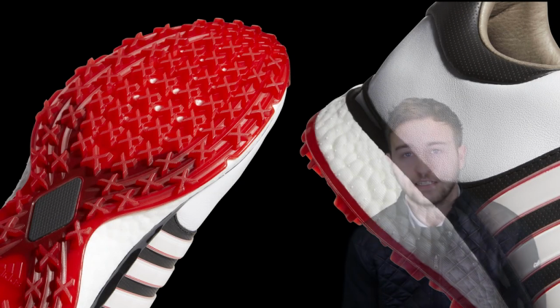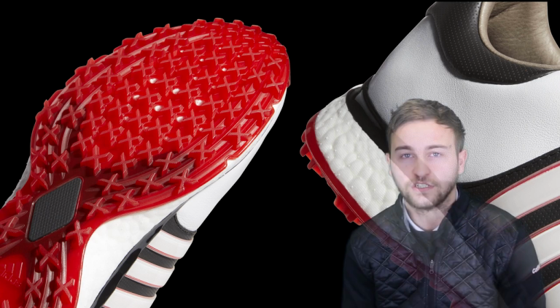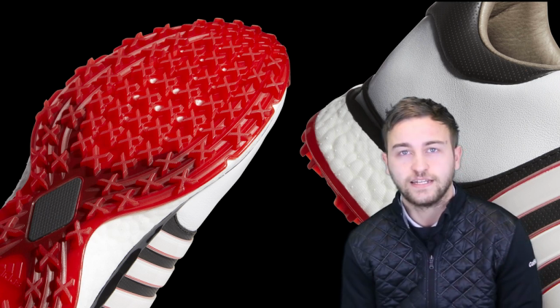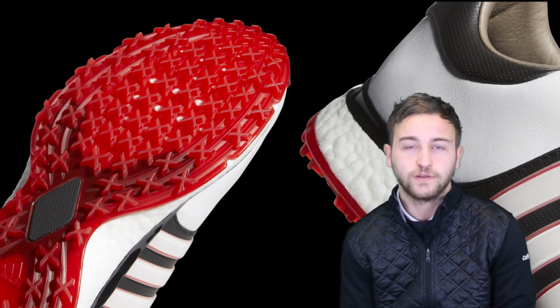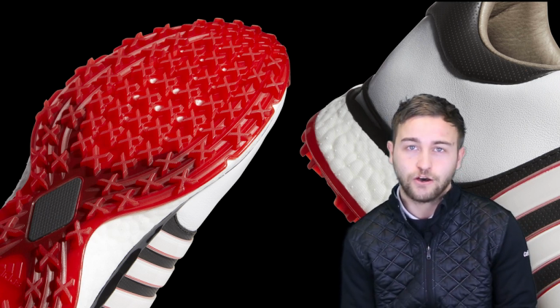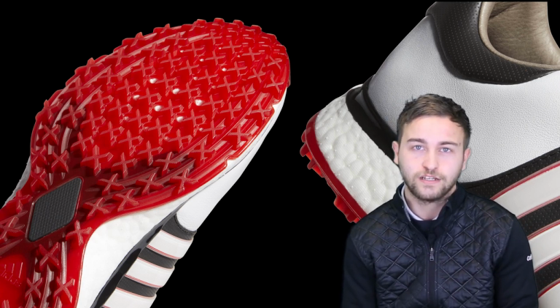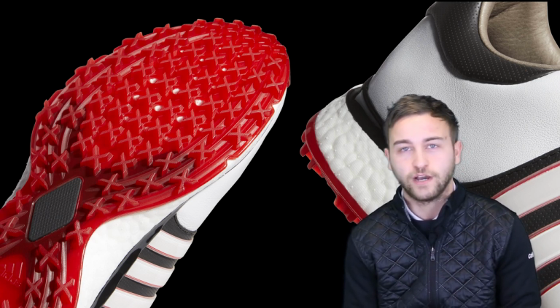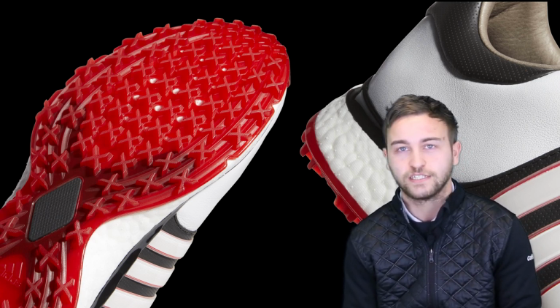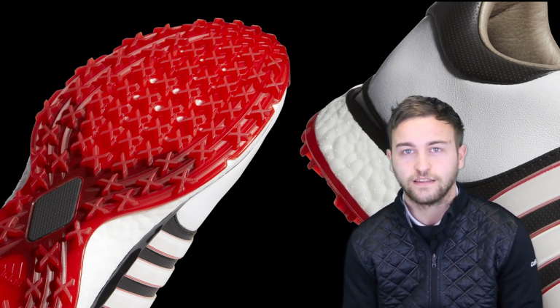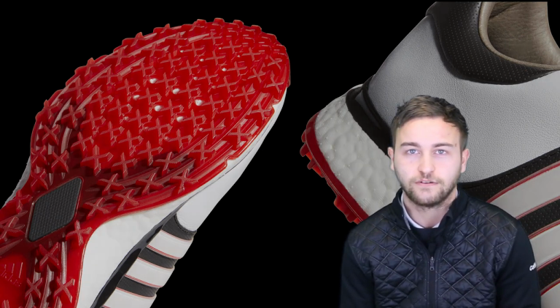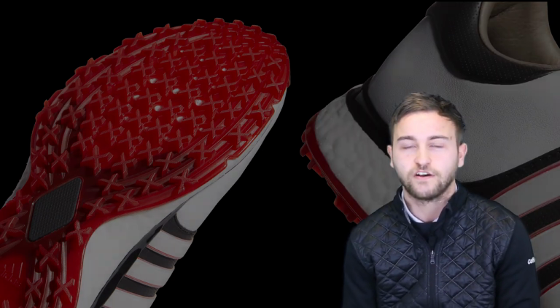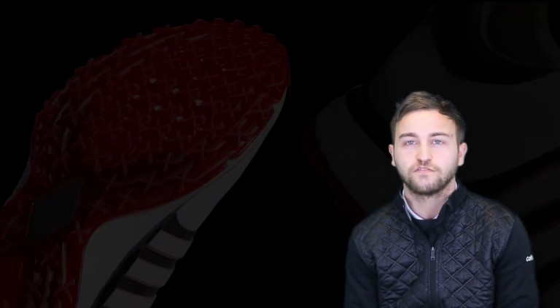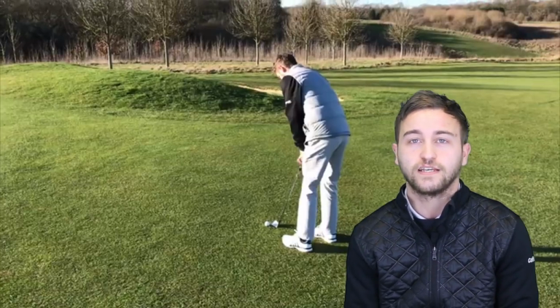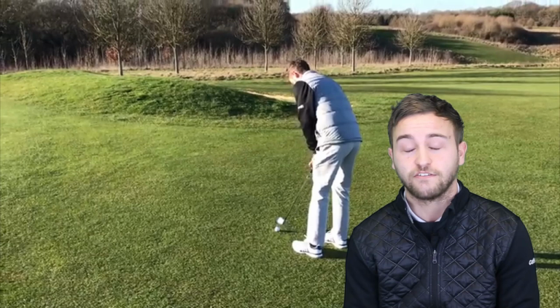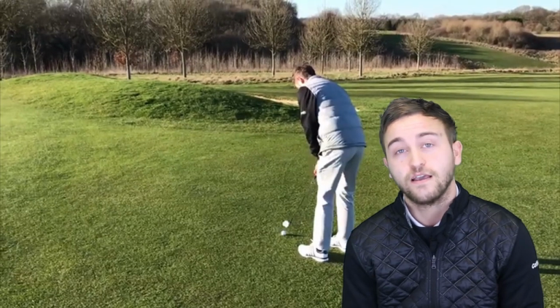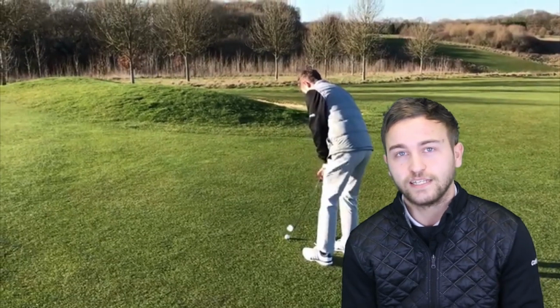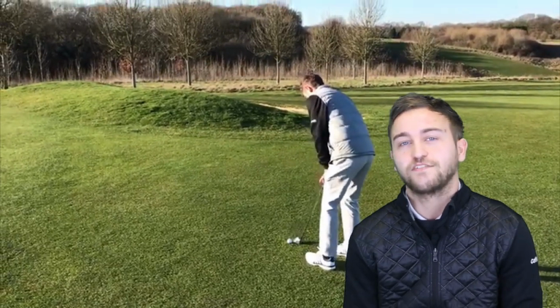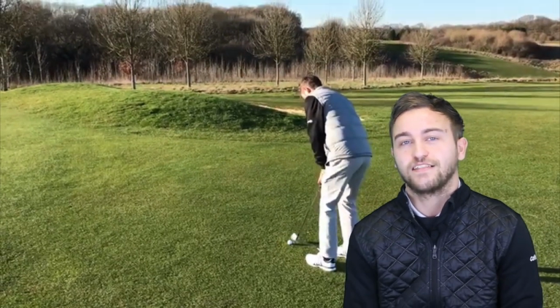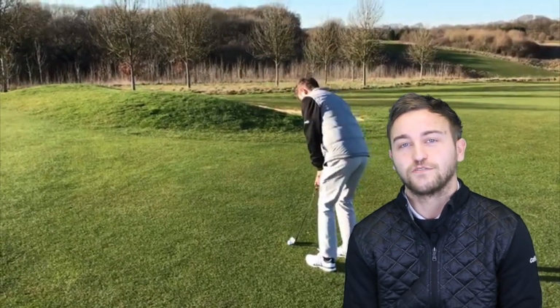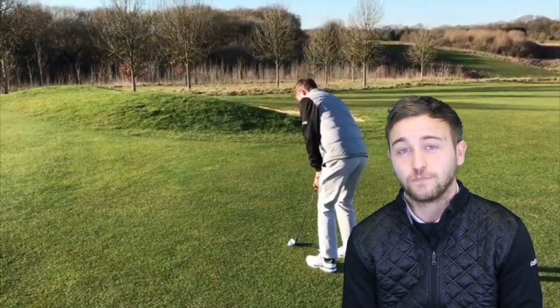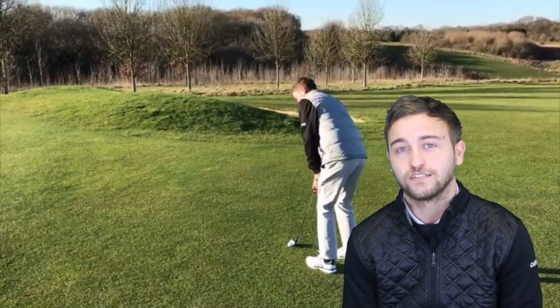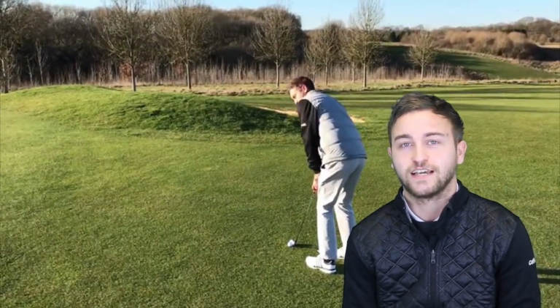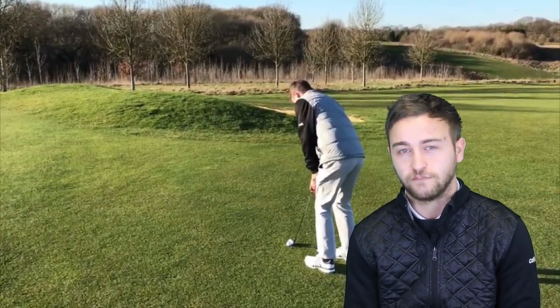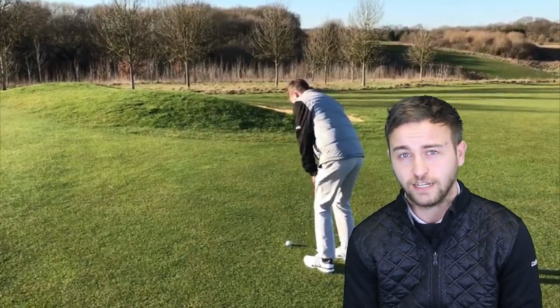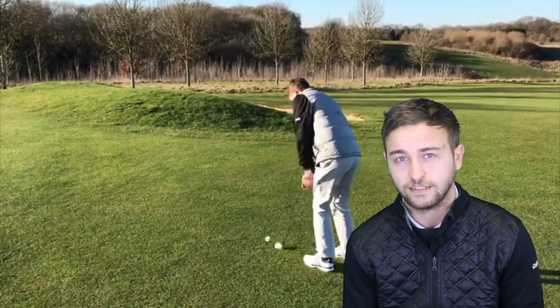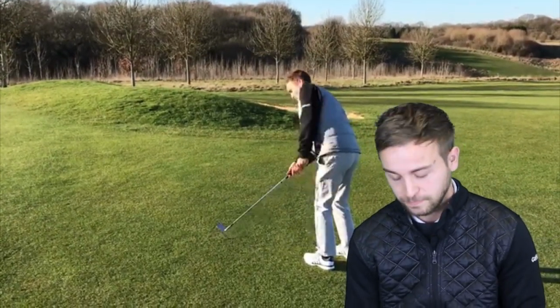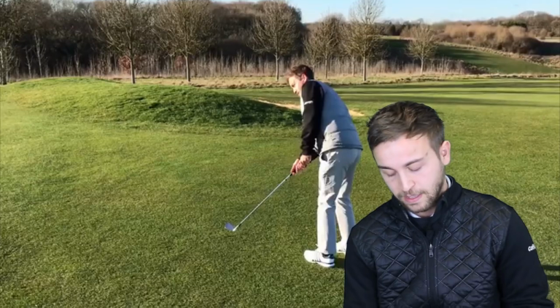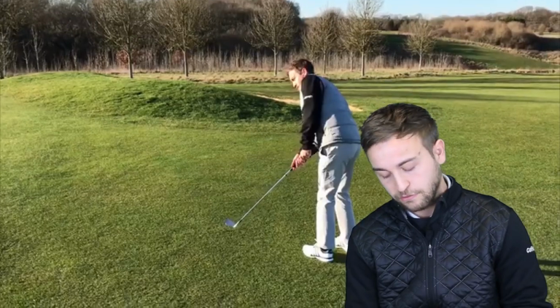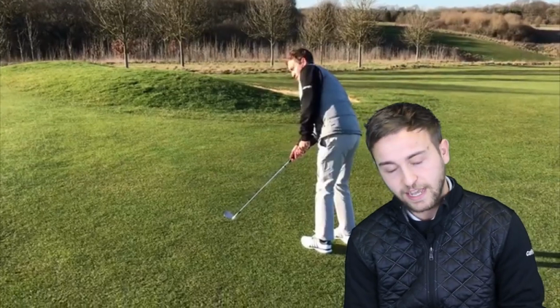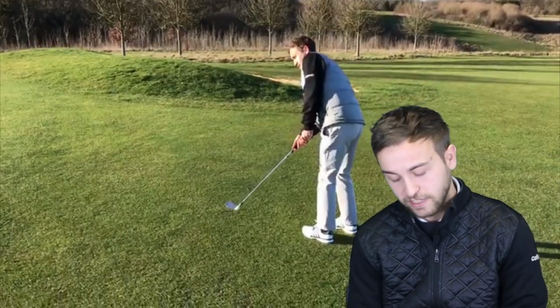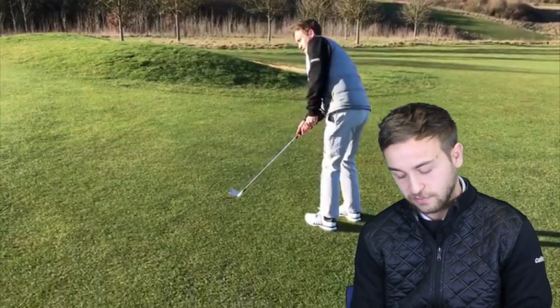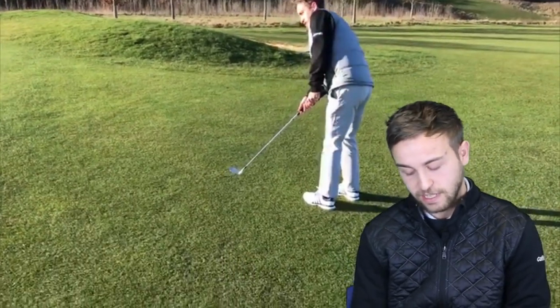We've been testing this golf shoe in typically cold and wet British weather down at Farley Golf Club in Surrey, and we can safely say this golf shoe has passed the test with flying colors. There are three standout features for us in the shoe, and they are traction, stability, and comfort.